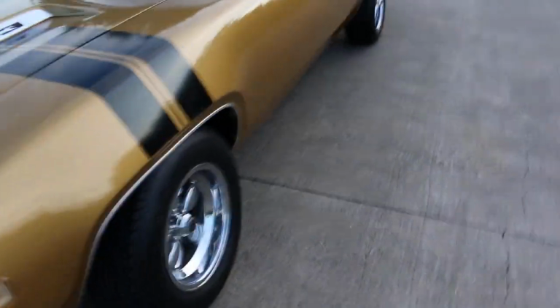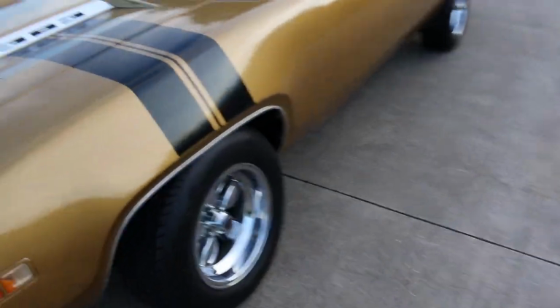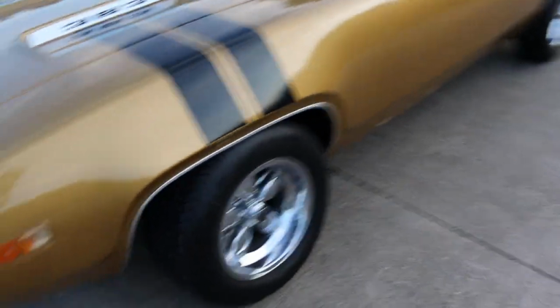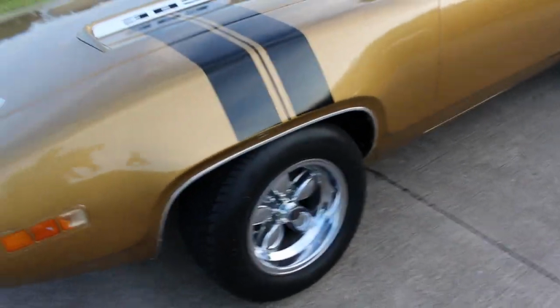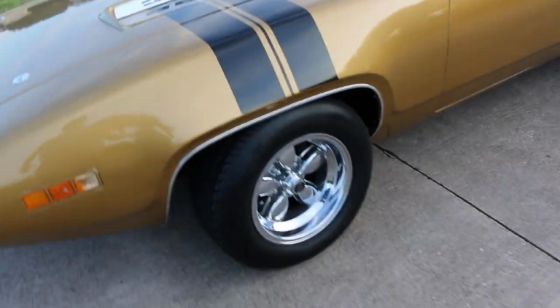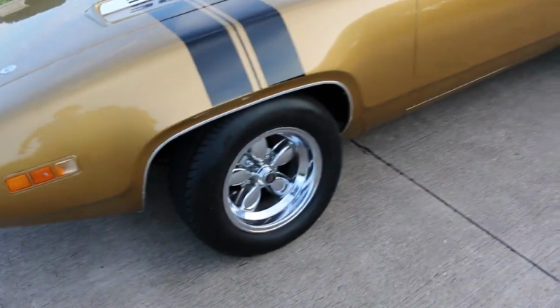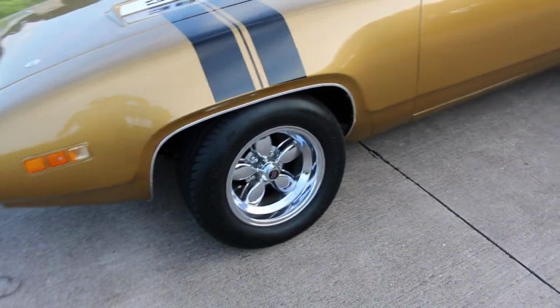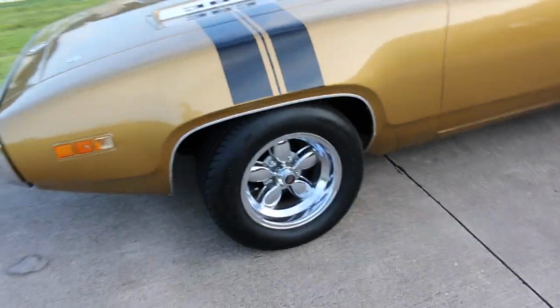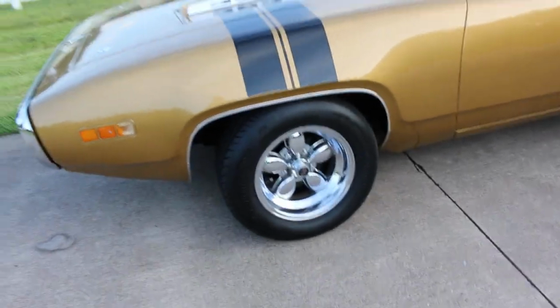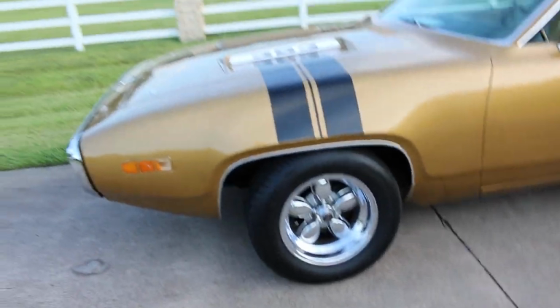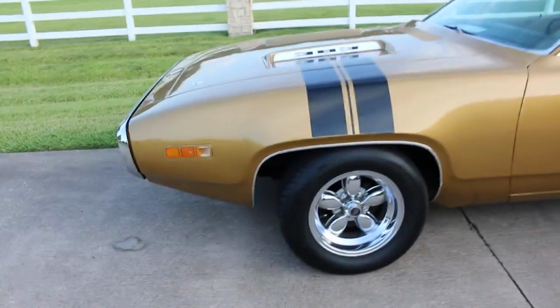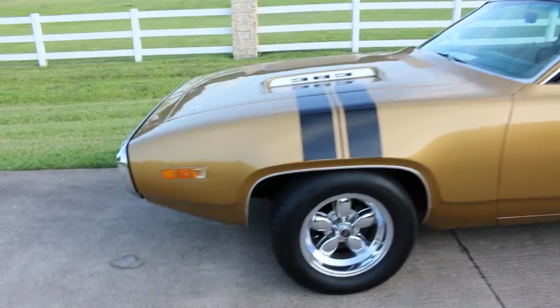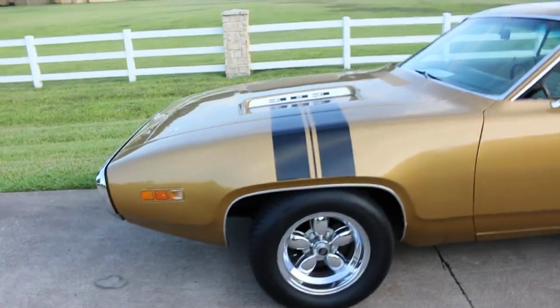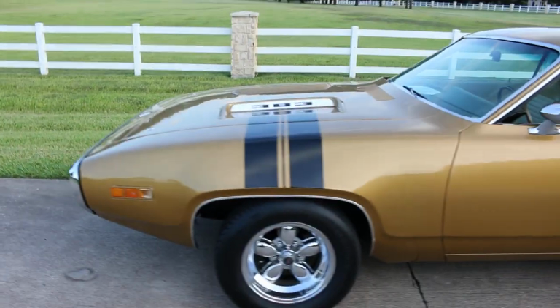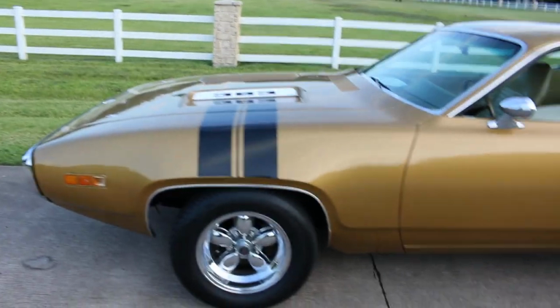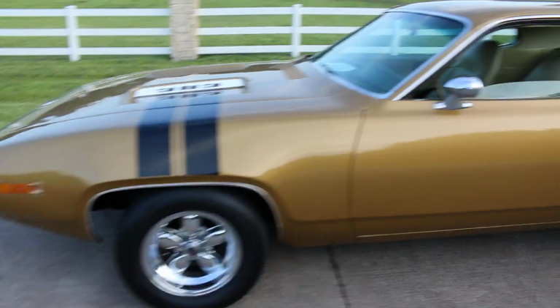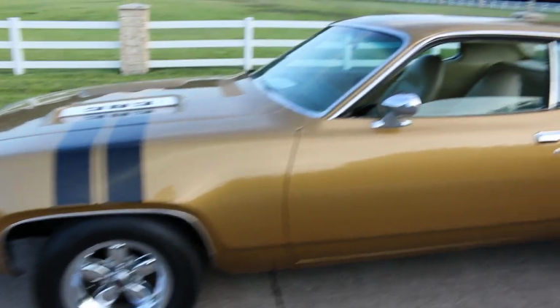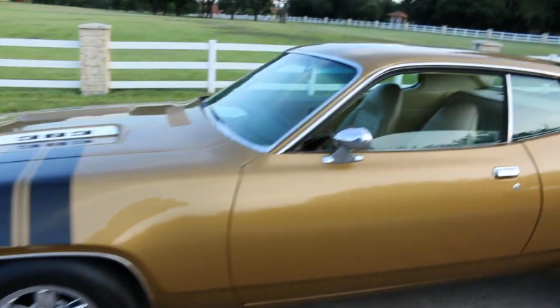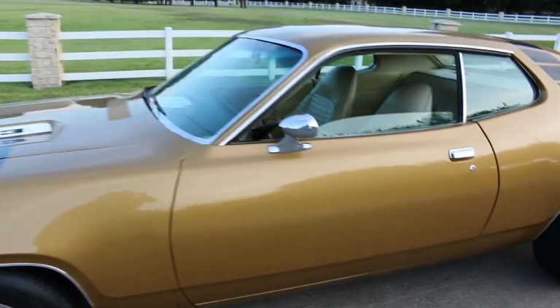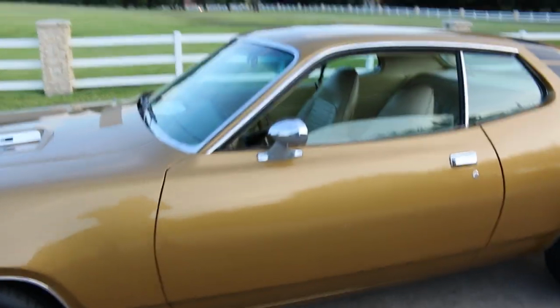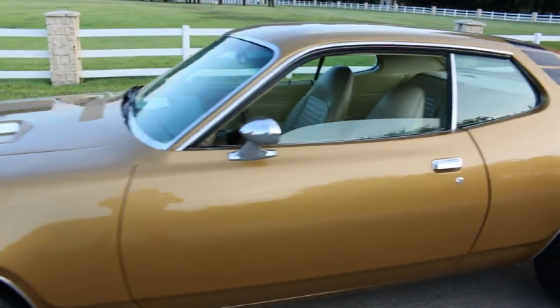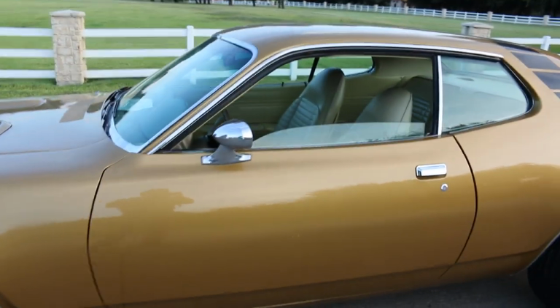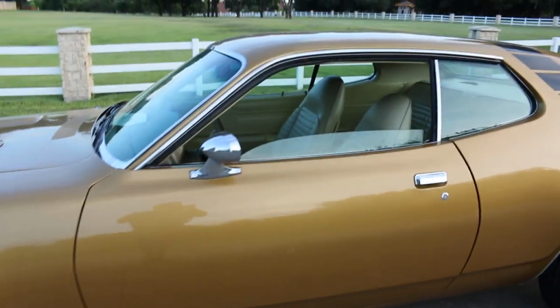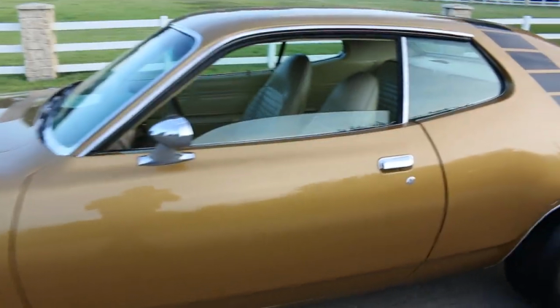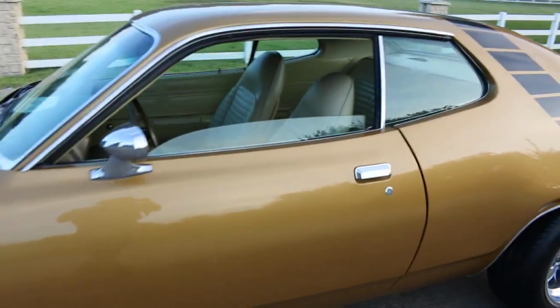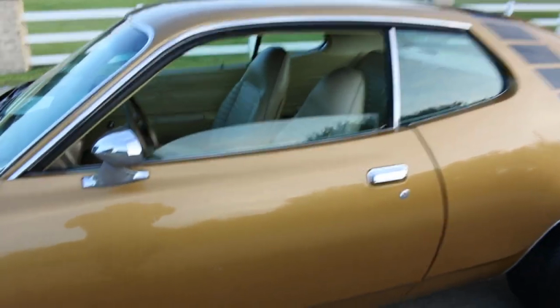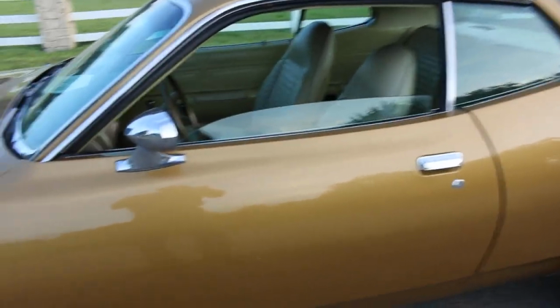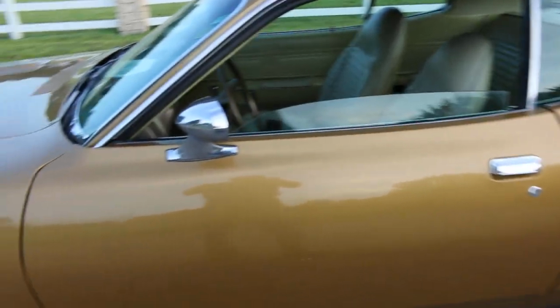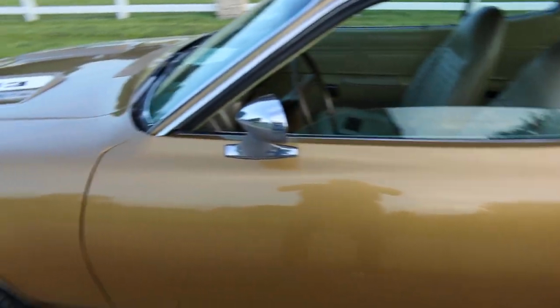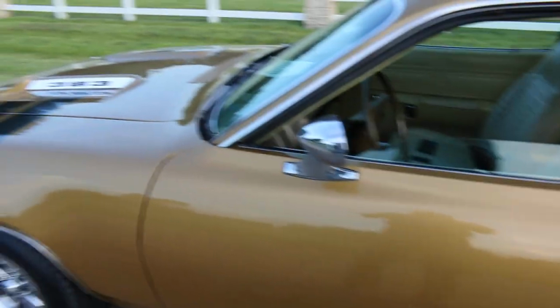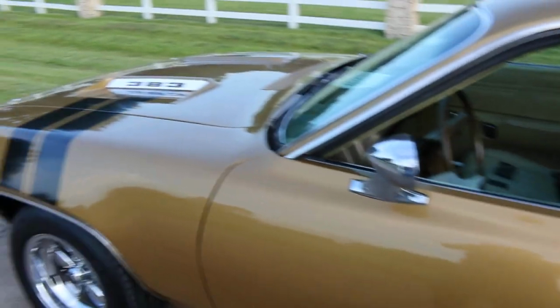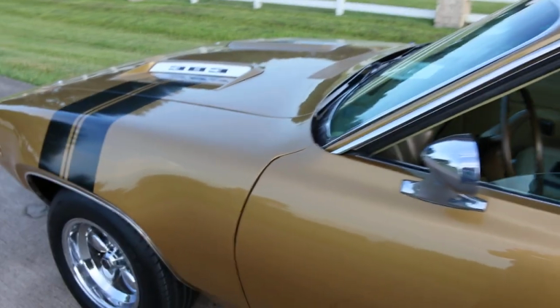These wheels have spacers on them, so they rub. If we put the original wheels on, that will actually make it drive better.